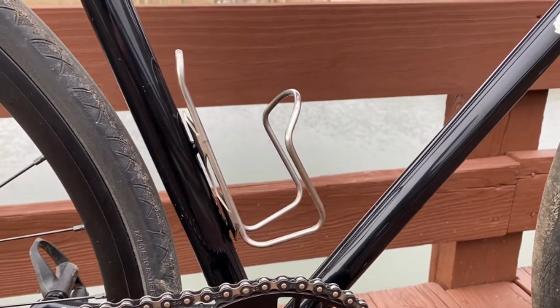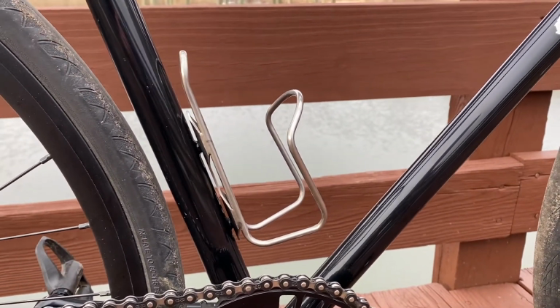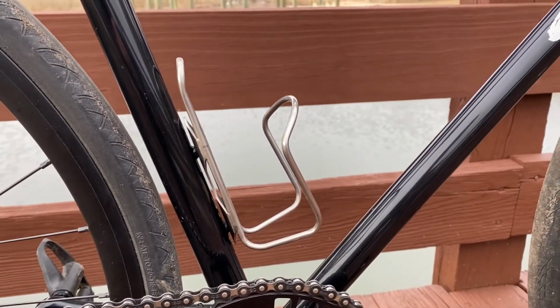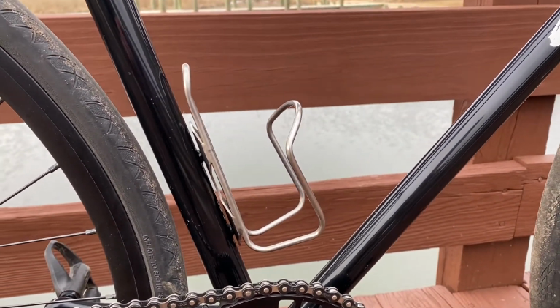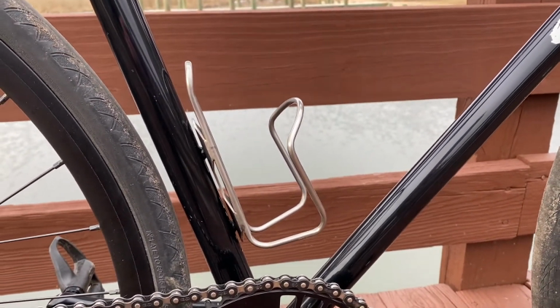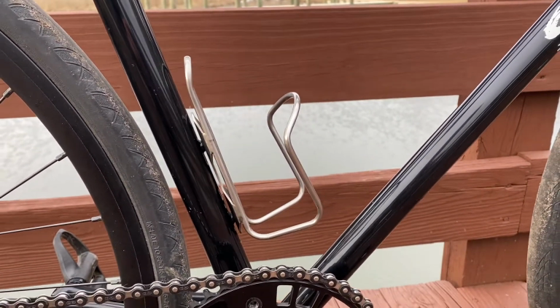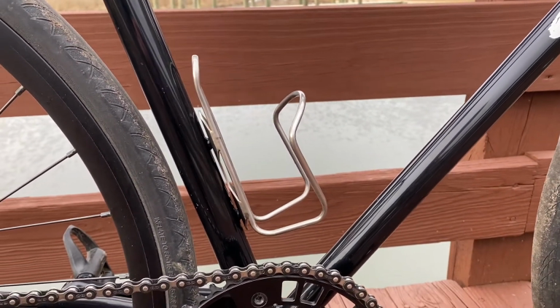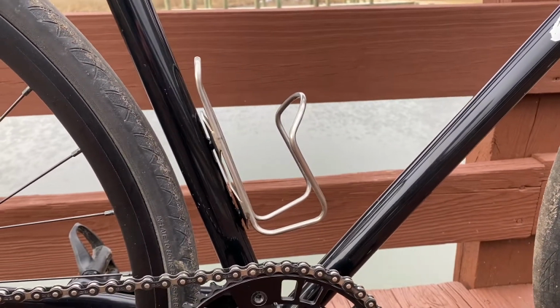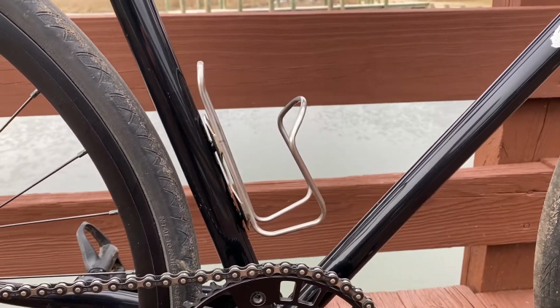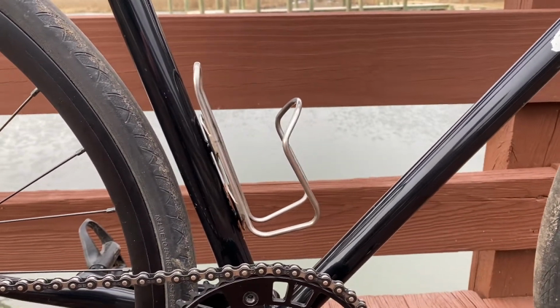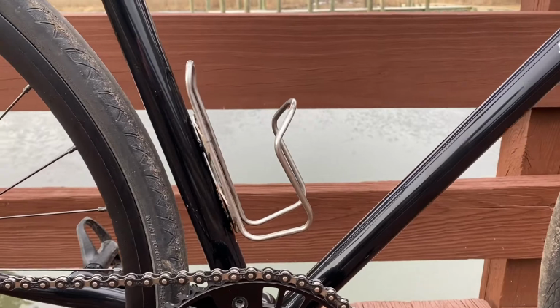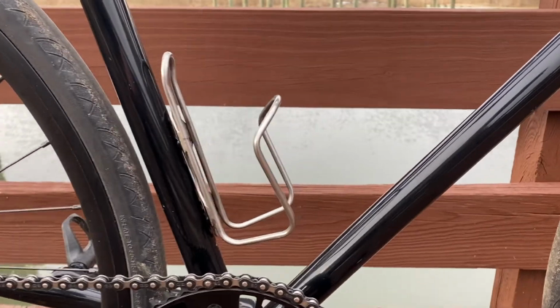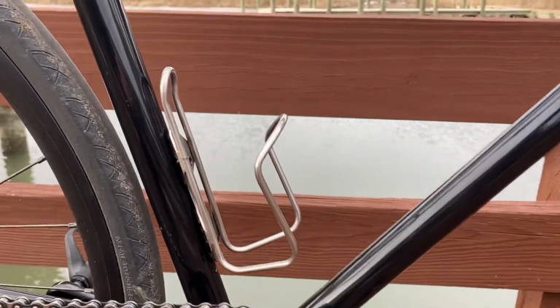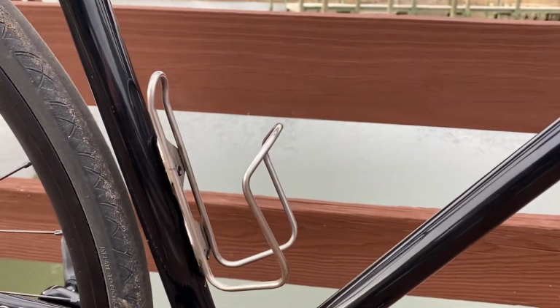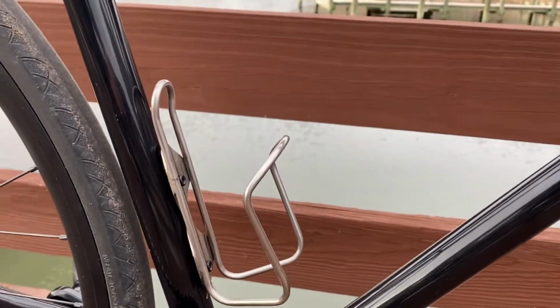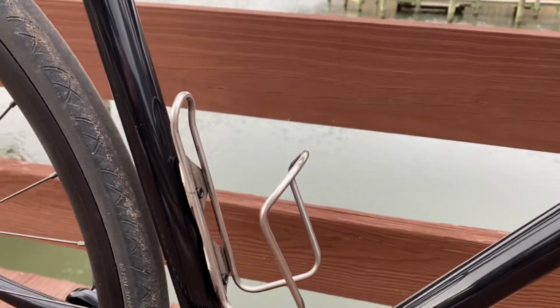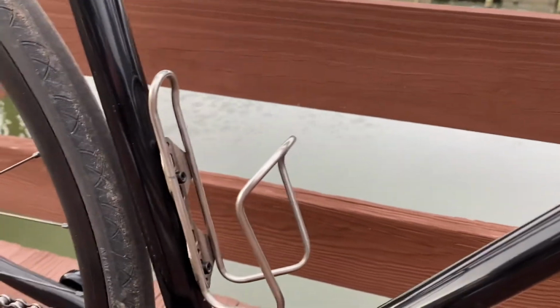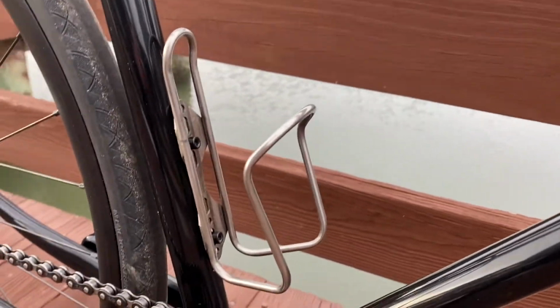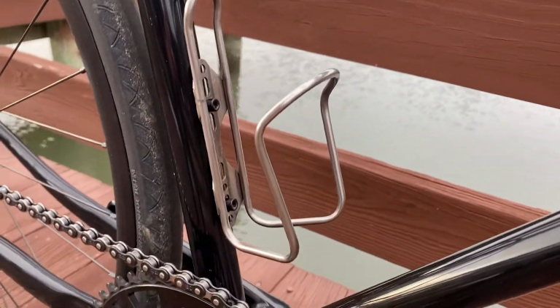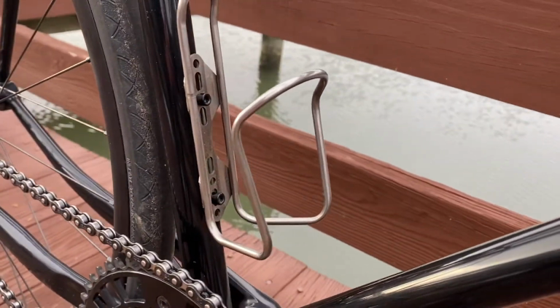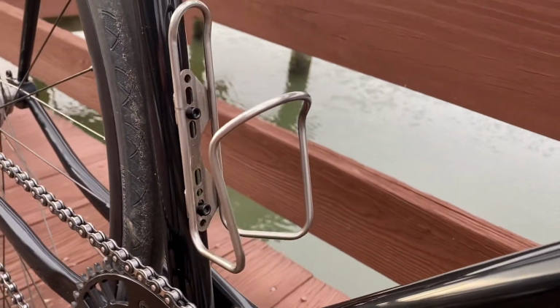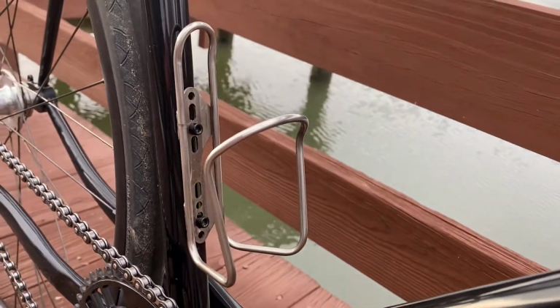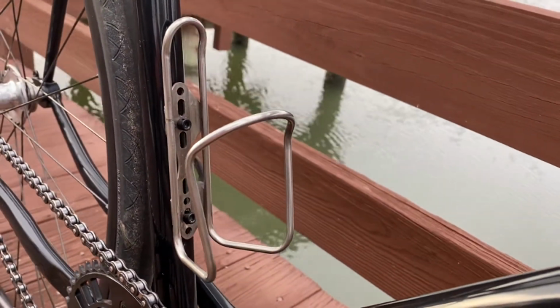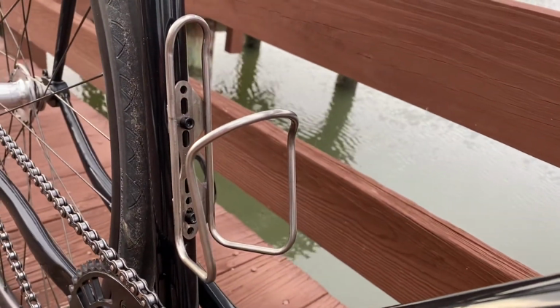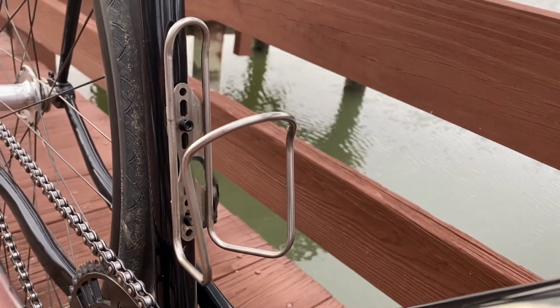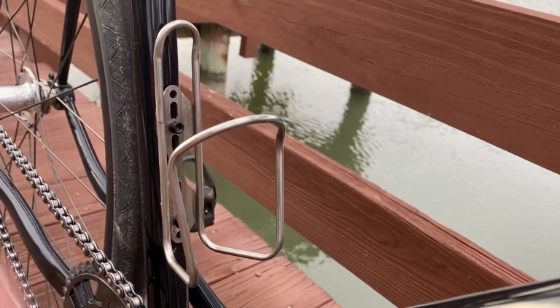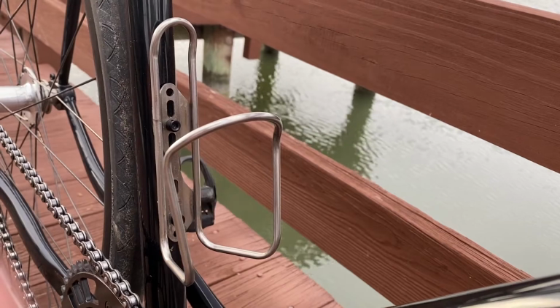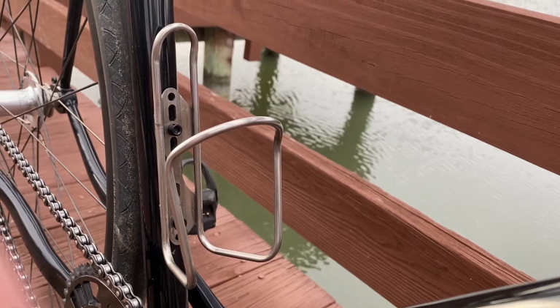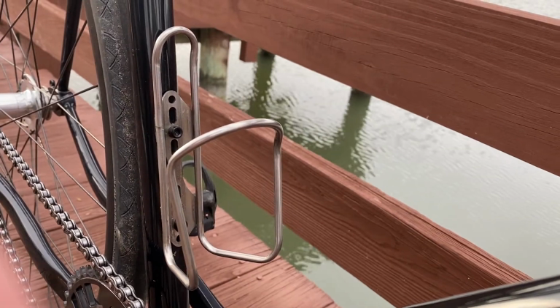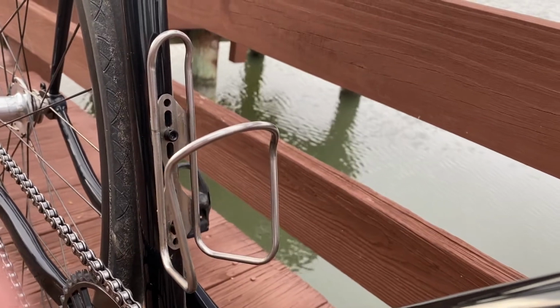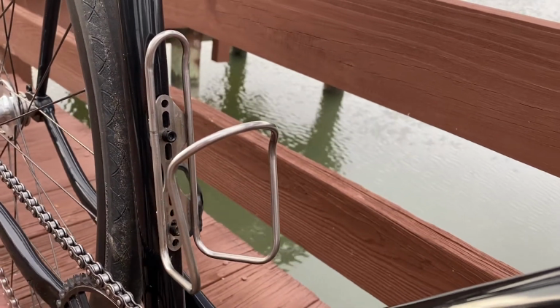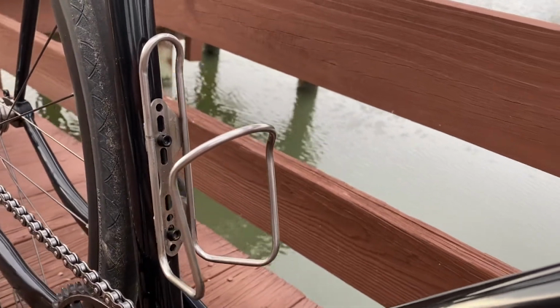Moving up from there, I currently have a Wolf Tooth stainless steel bottle cage on. I will be replacing this with a titanium black version once I can get my hands on one.